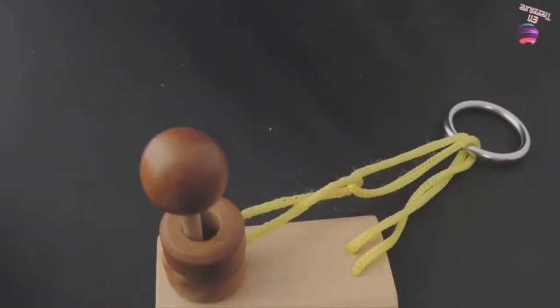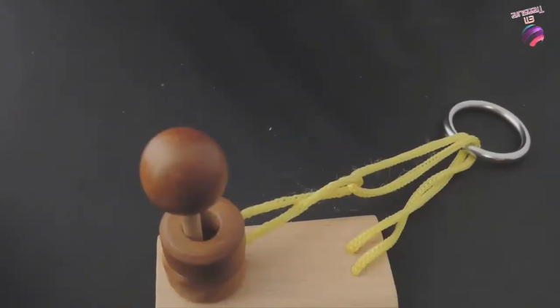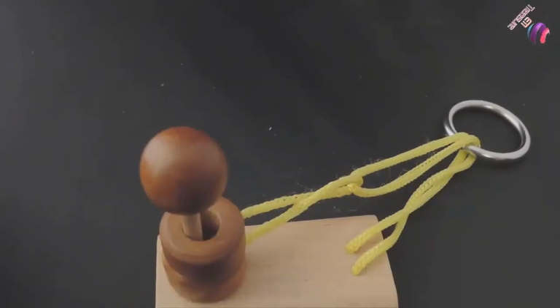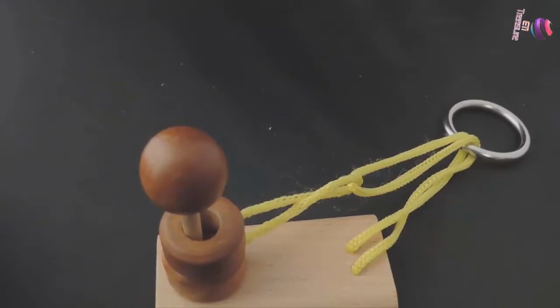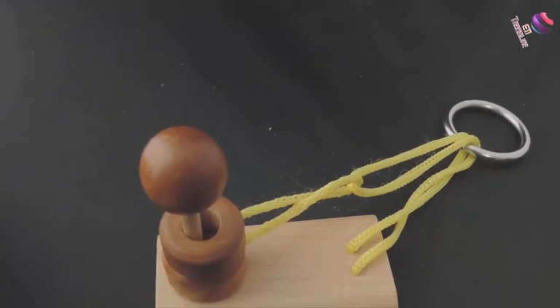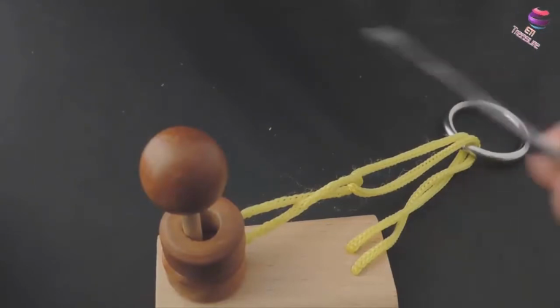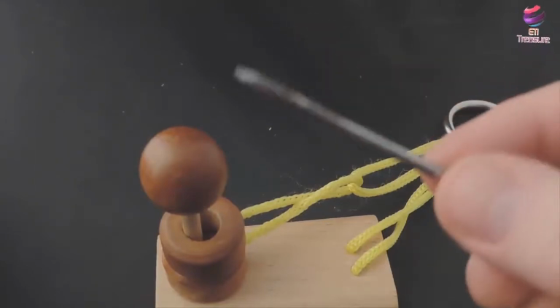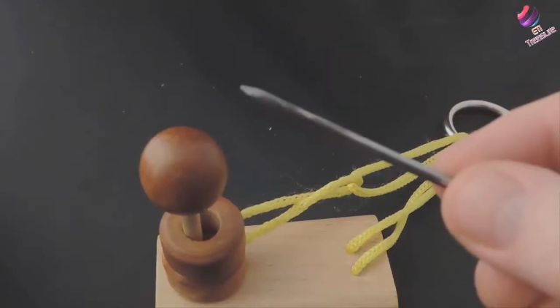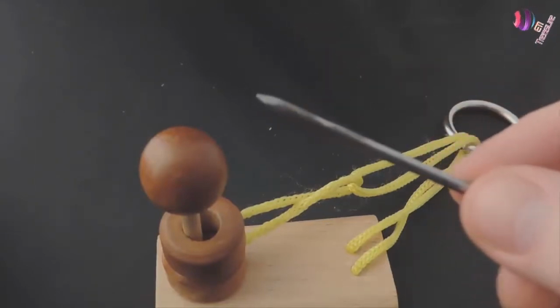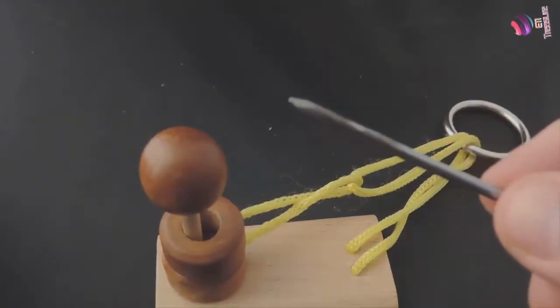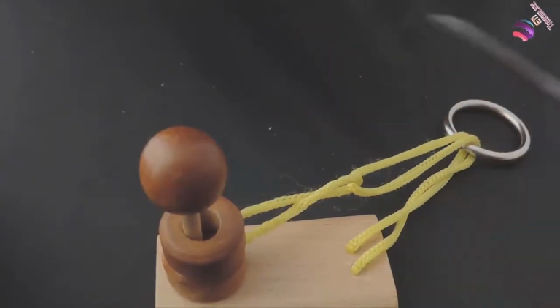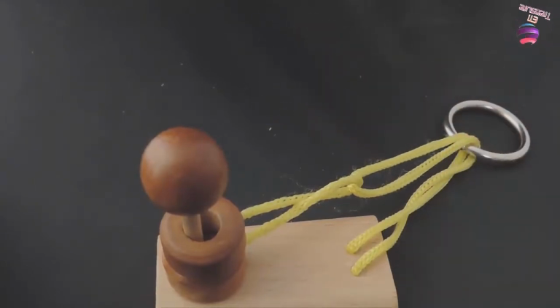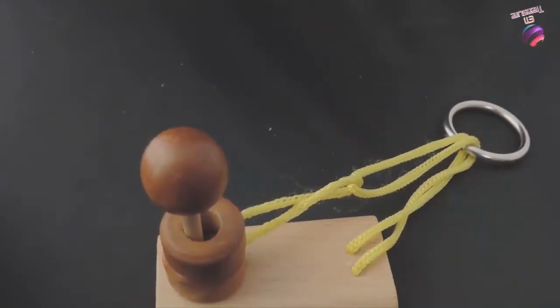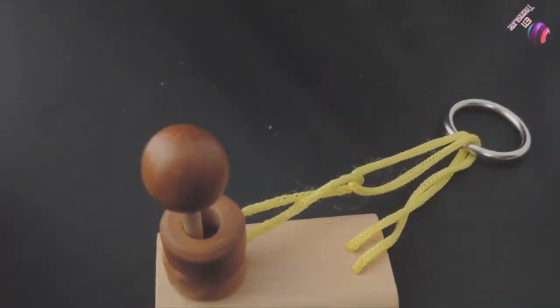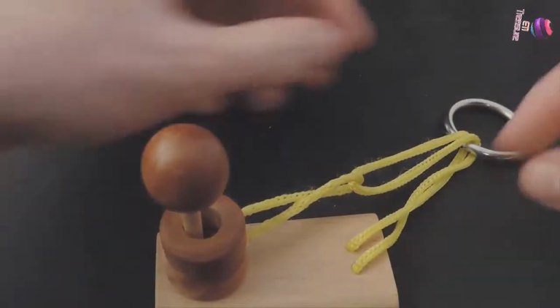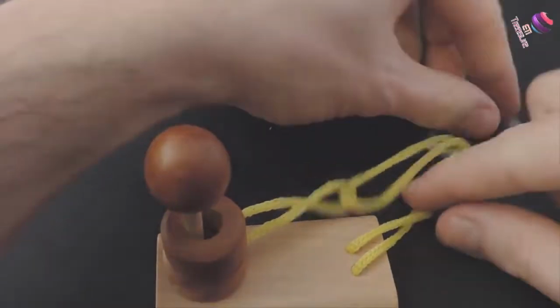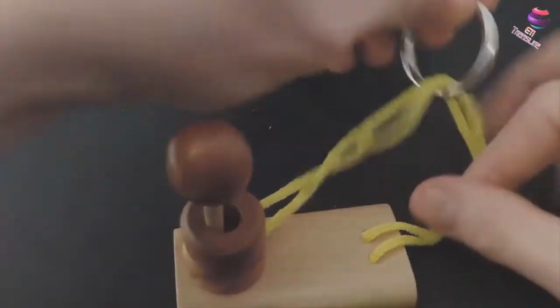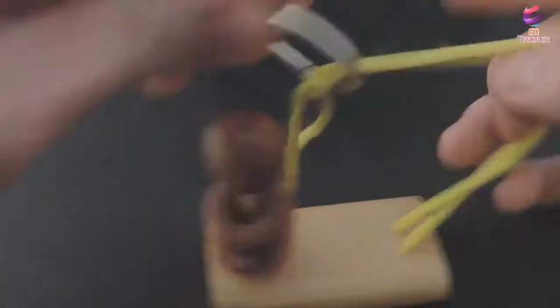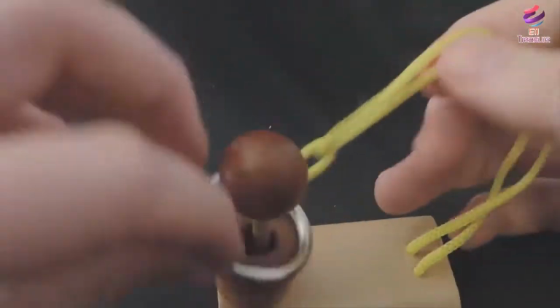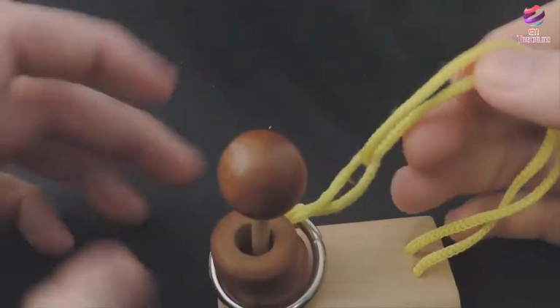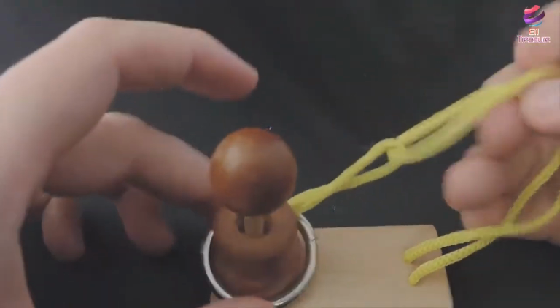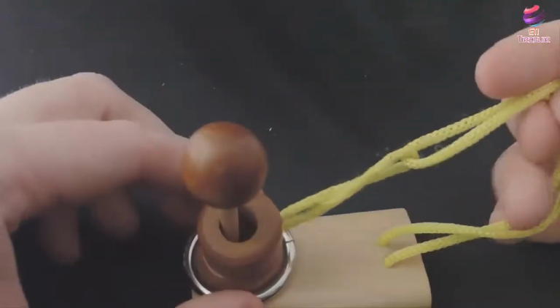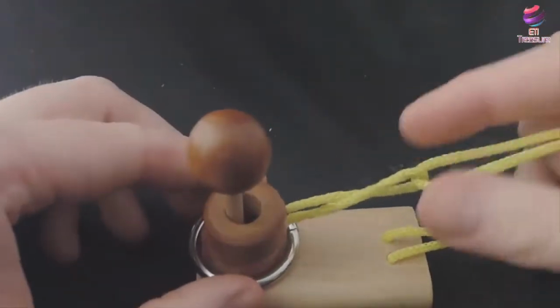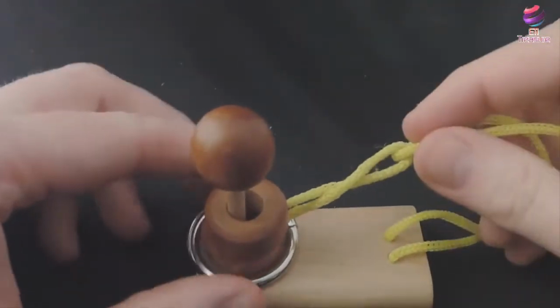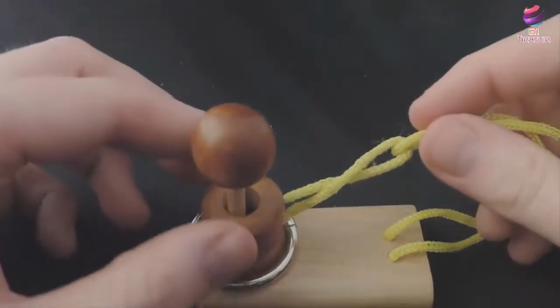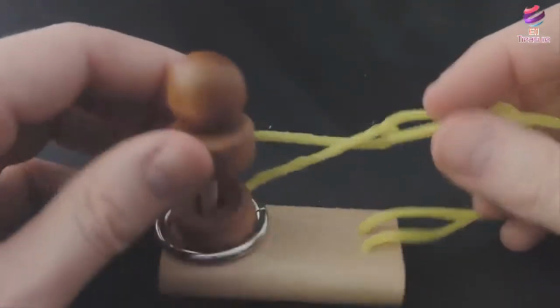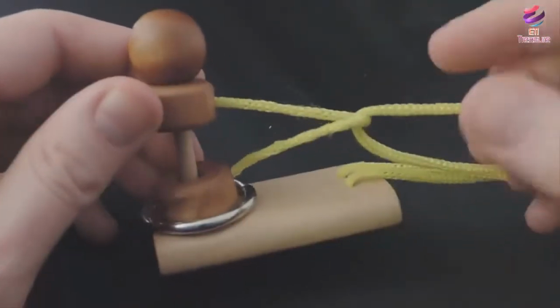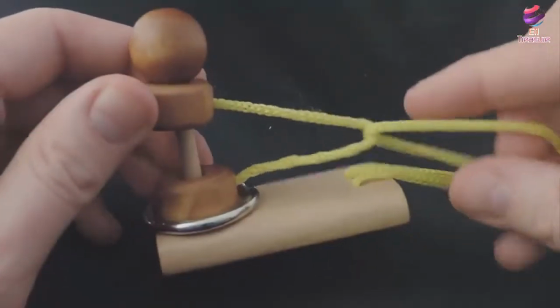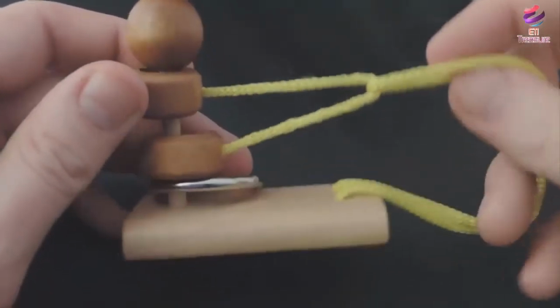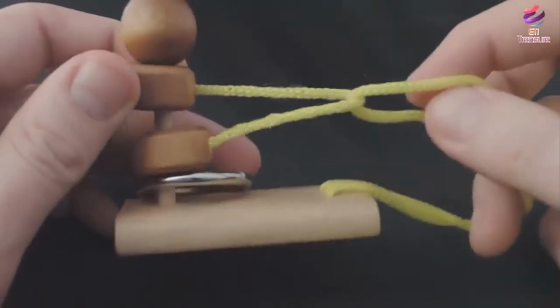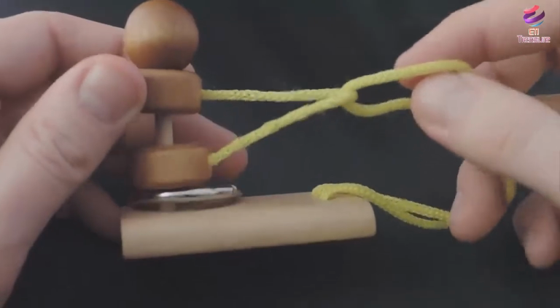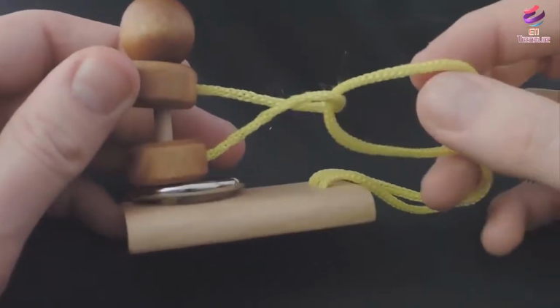To solve this Chinese ring puzzle you need something sharp like a nail. First thing you do is put the ring over here so it won't be in the way. You pull up the top ring and make sure the threads are straight.